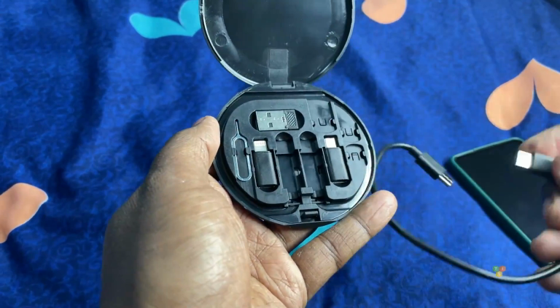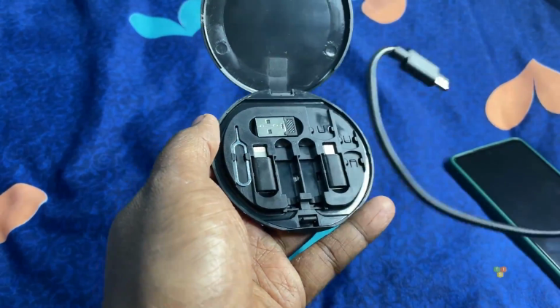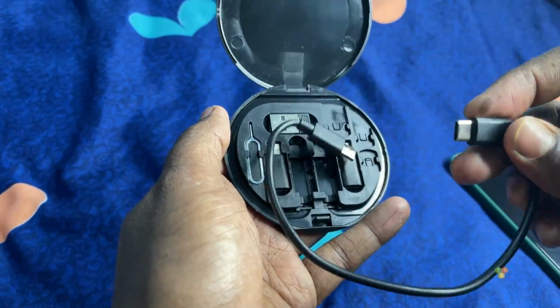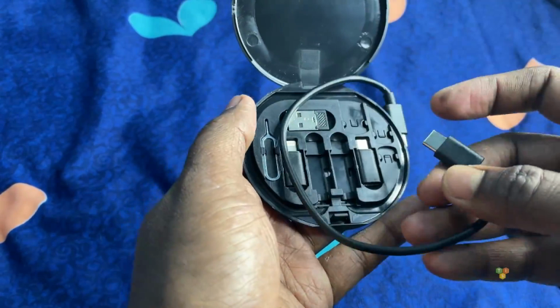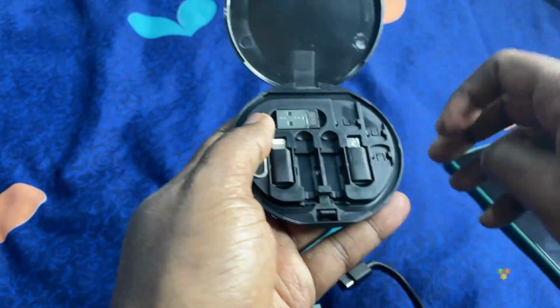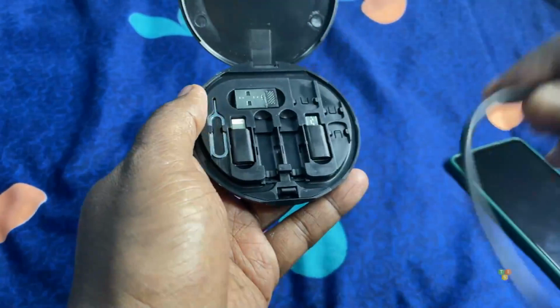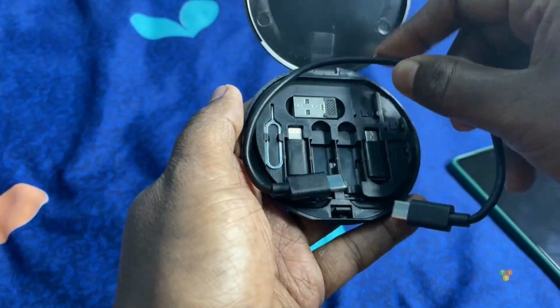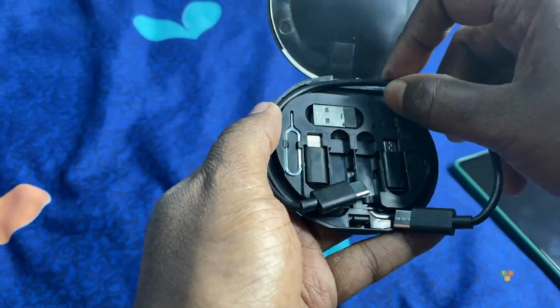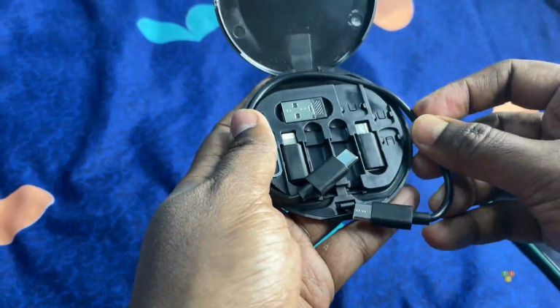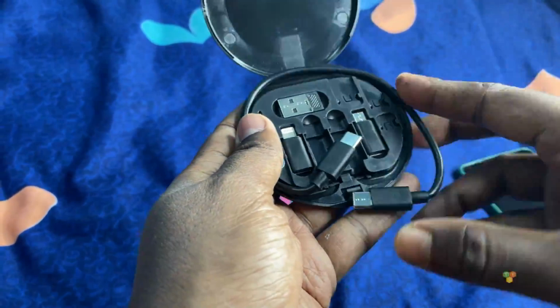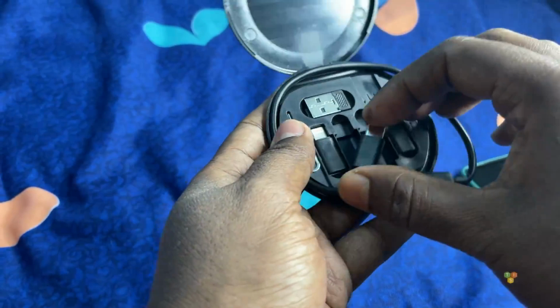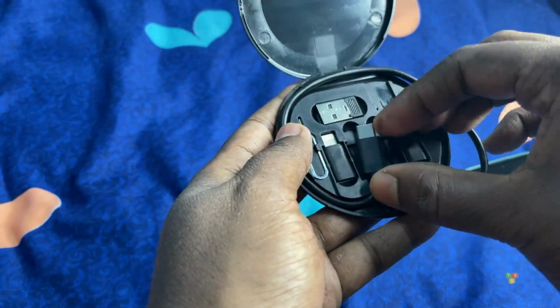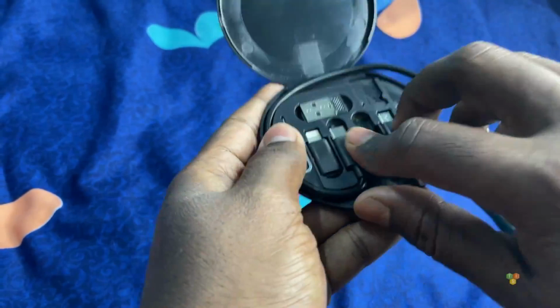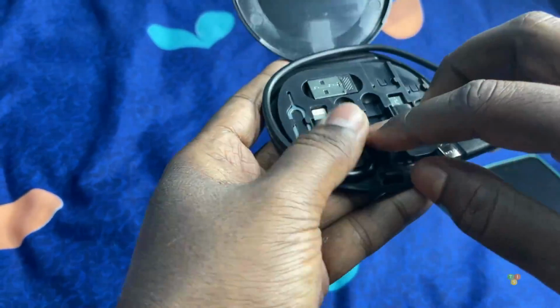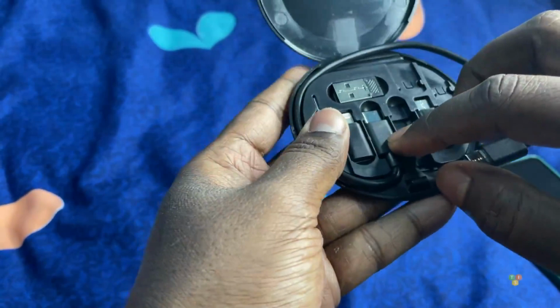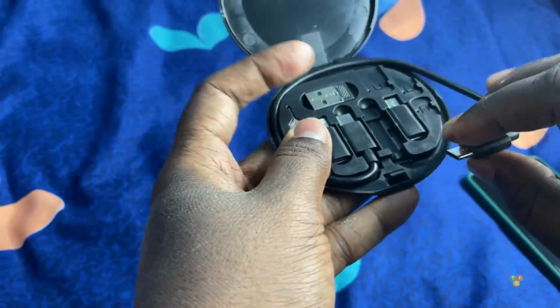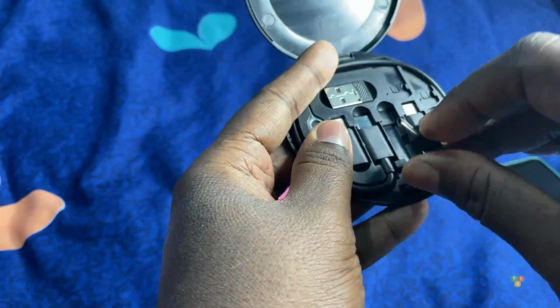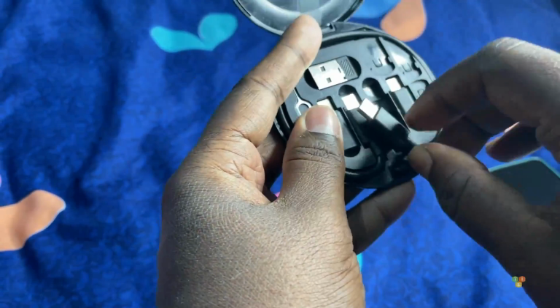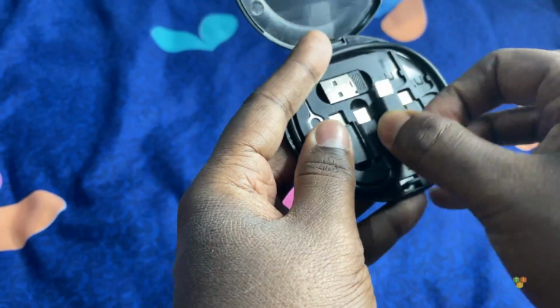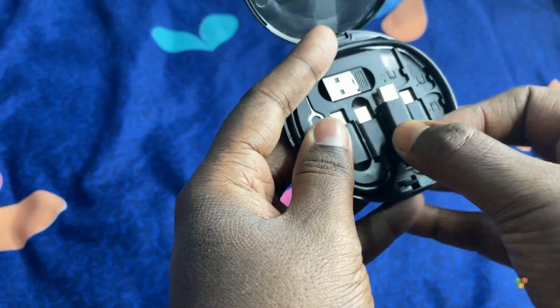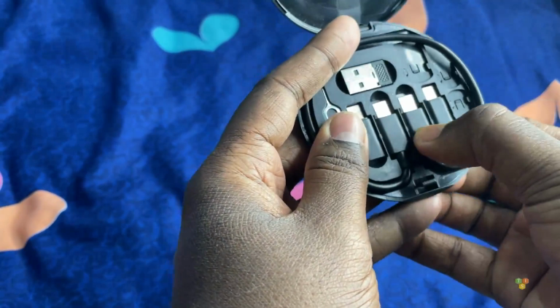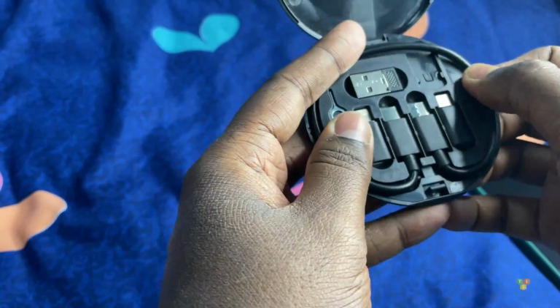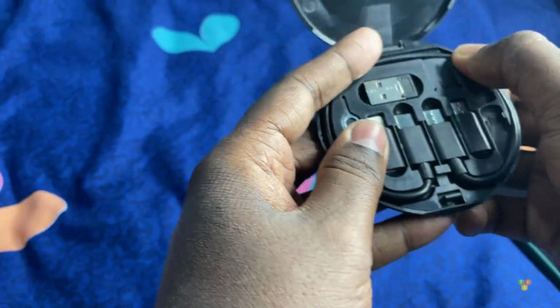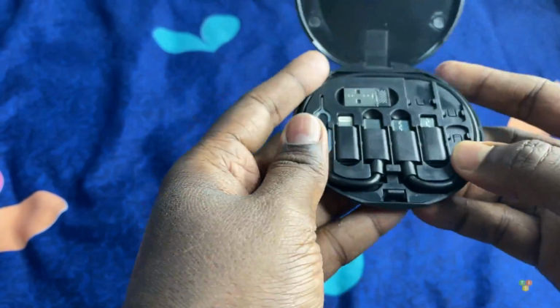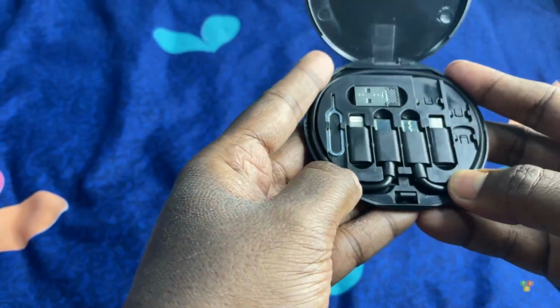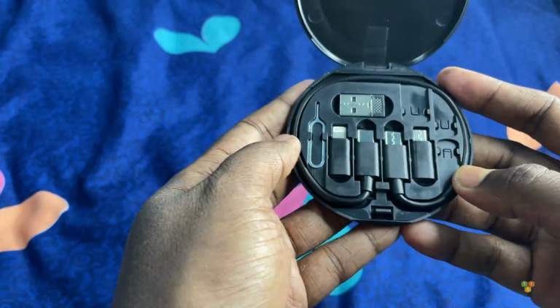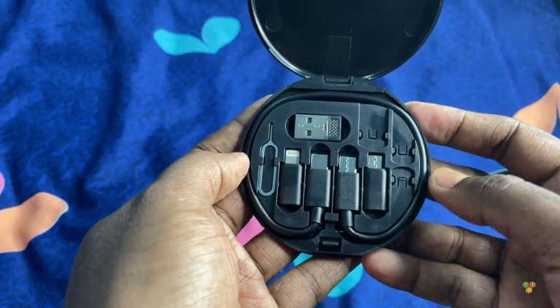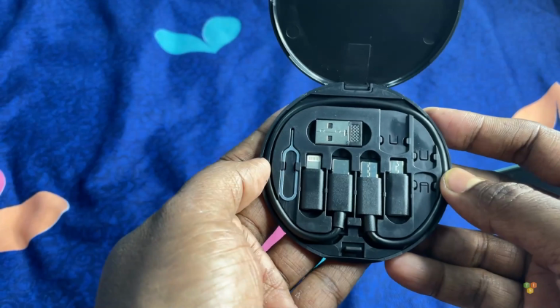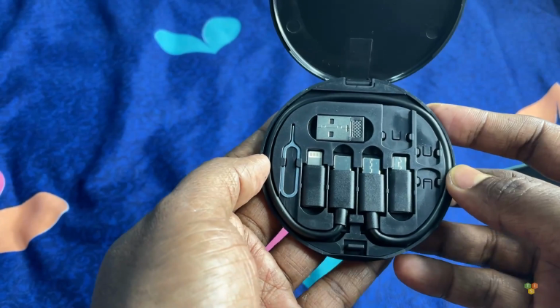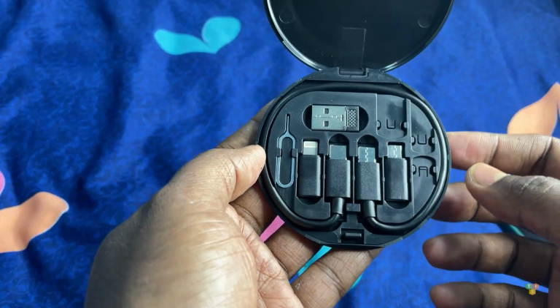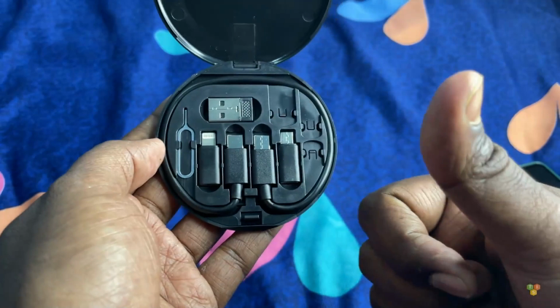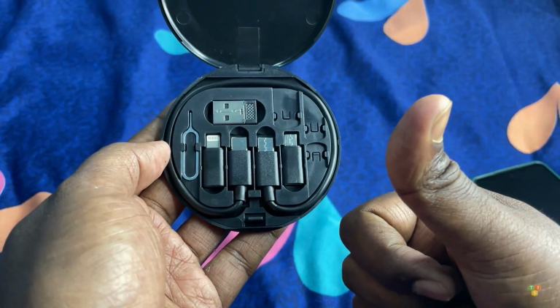This portable storage box has all you need to charge and sync your device. The storage case protects the ends of the cable and prevents it from getting tangled in your bag.